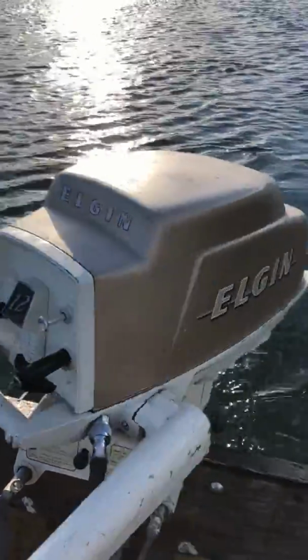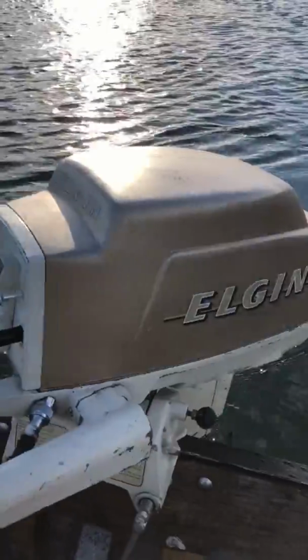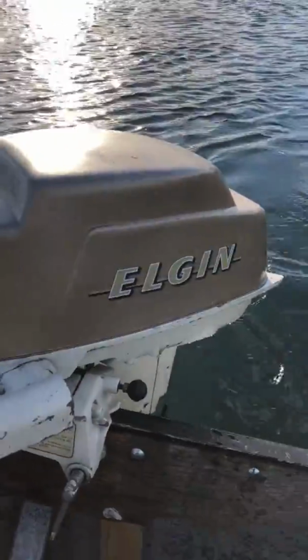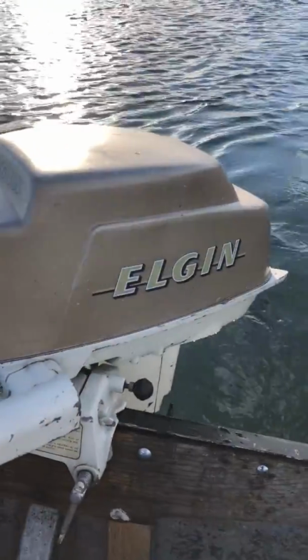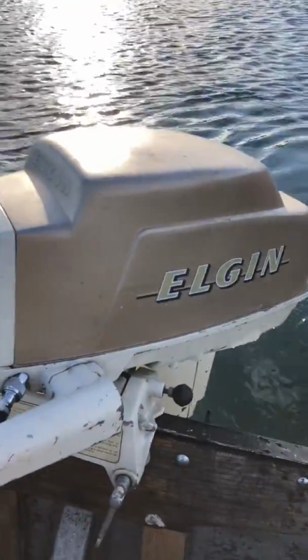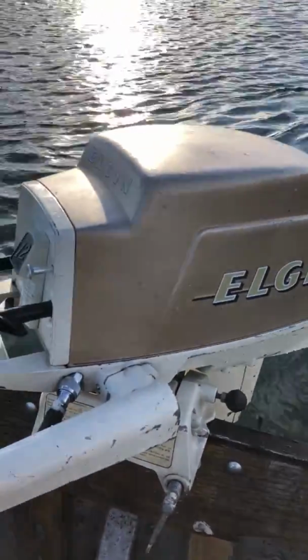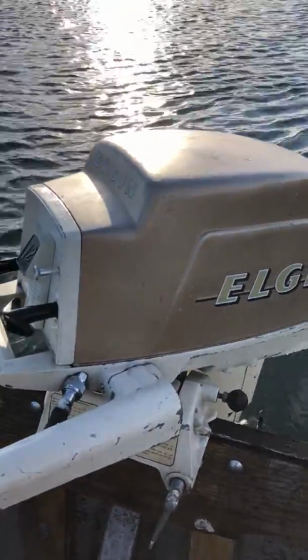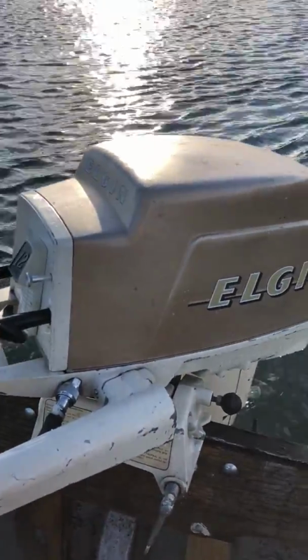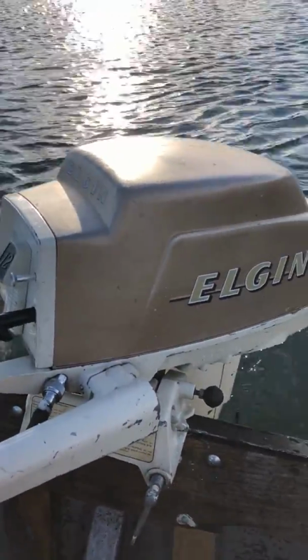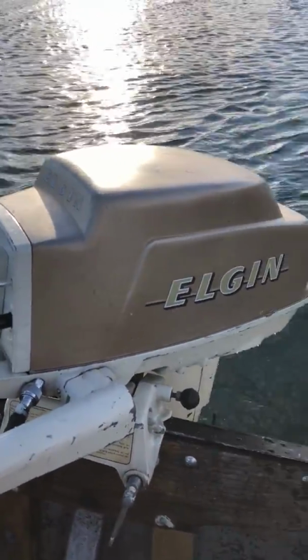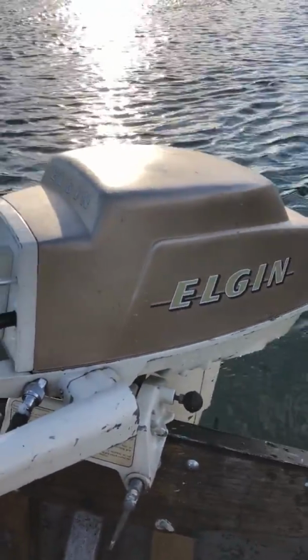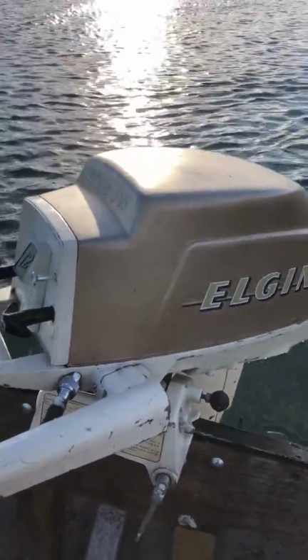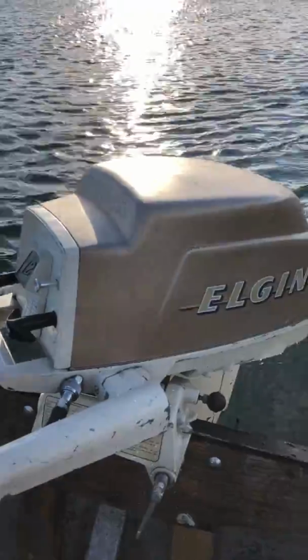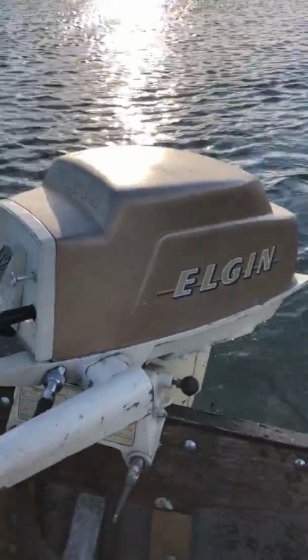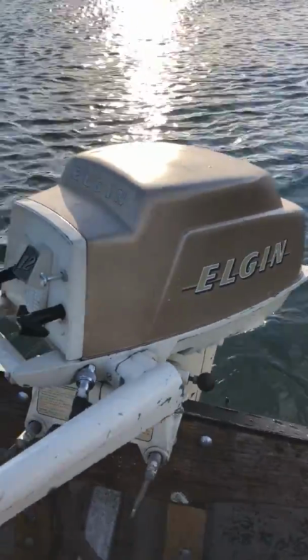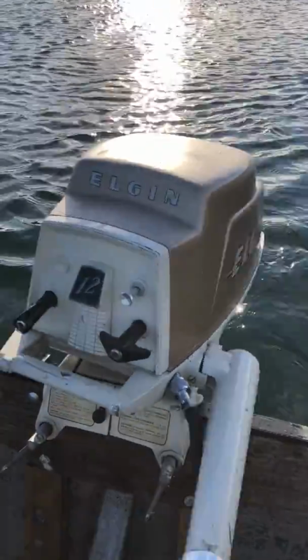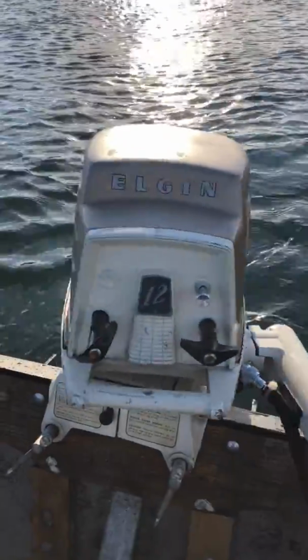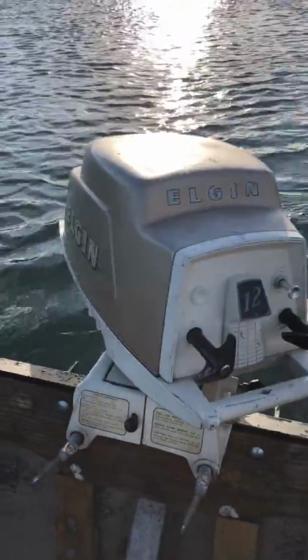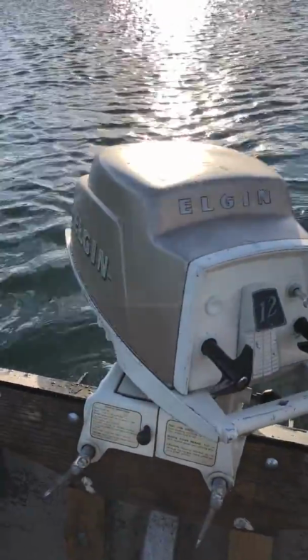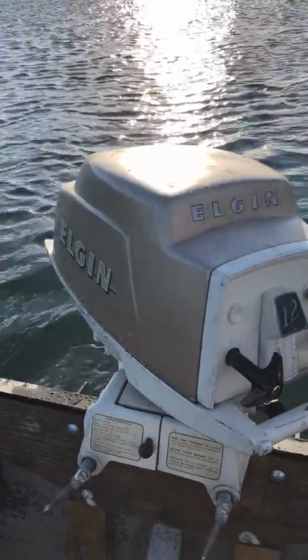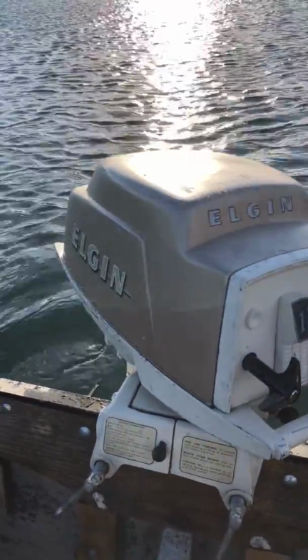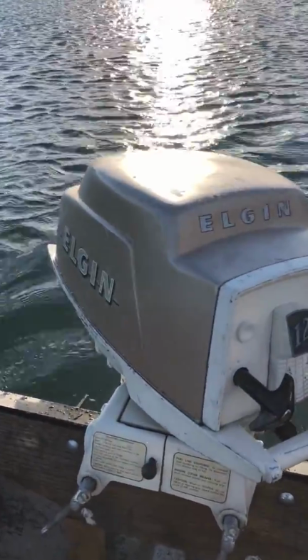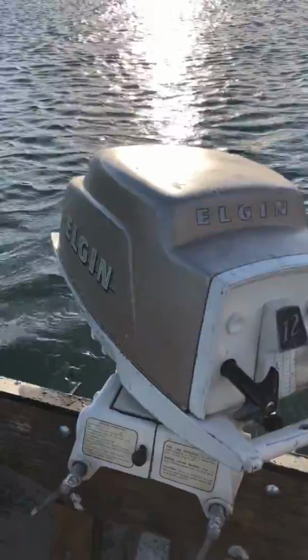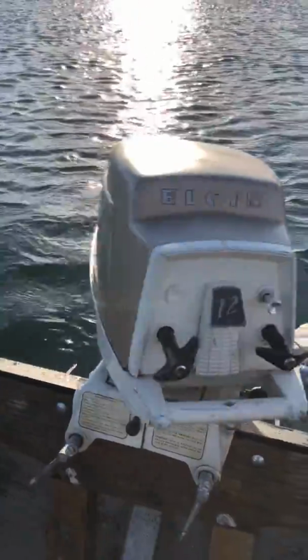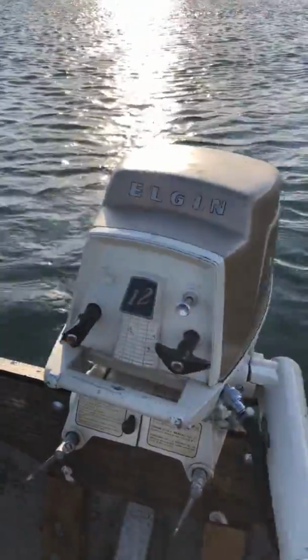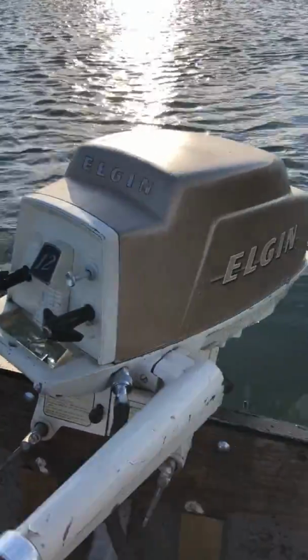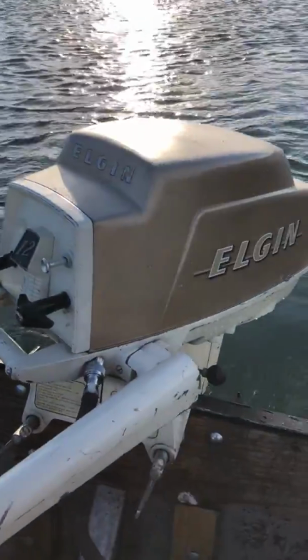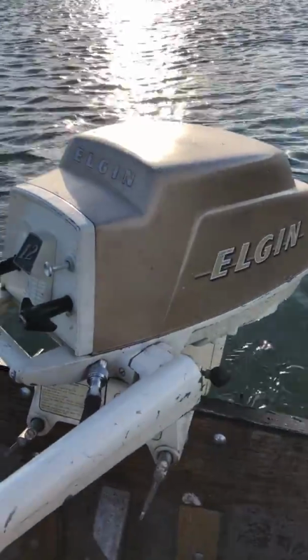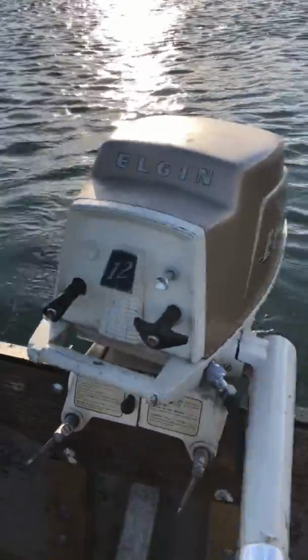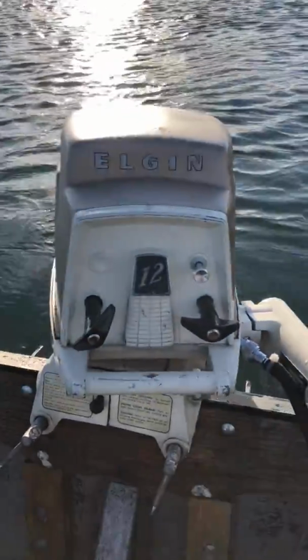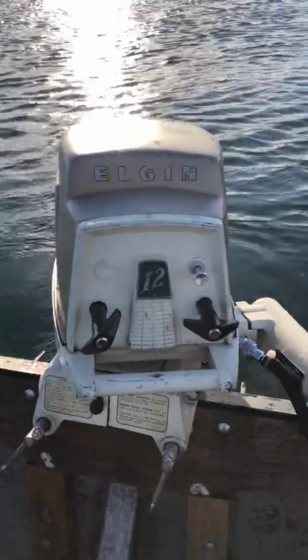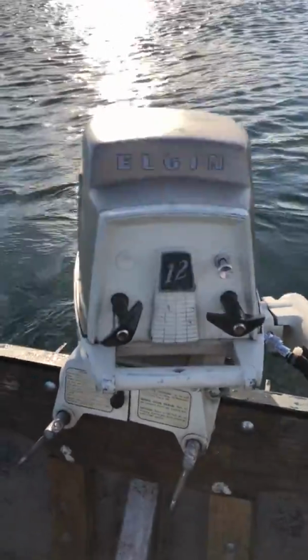I've got this unique, for the year, fiberglass hood. I'm told the Elgins were the first models to have a fiberglass hood in 1958. I know OMC did it in '59, so I guess that would kind of make sense.